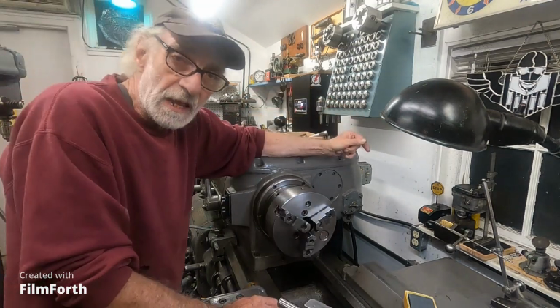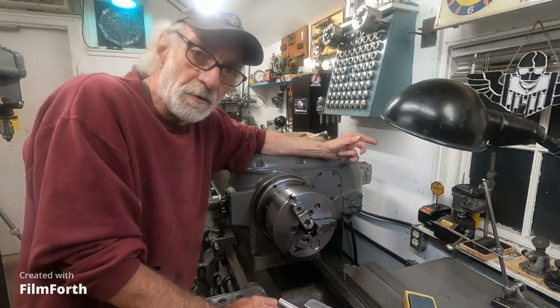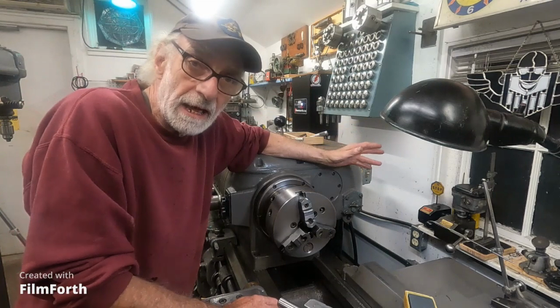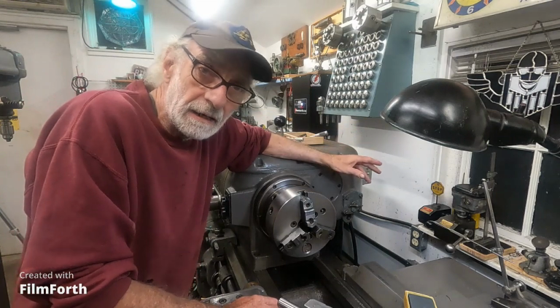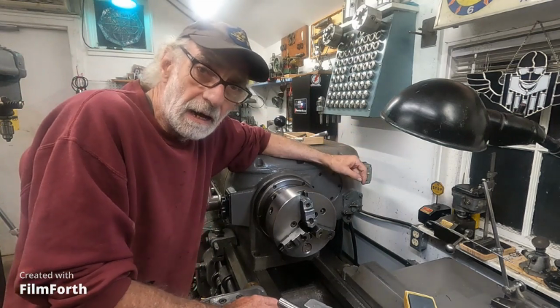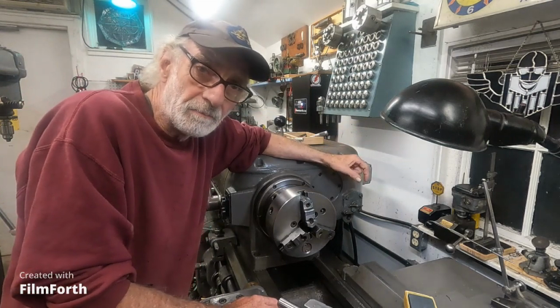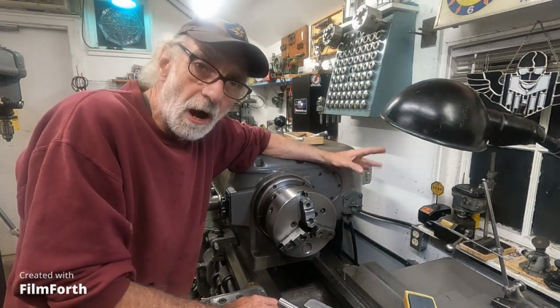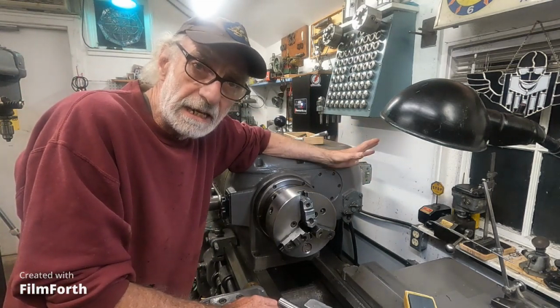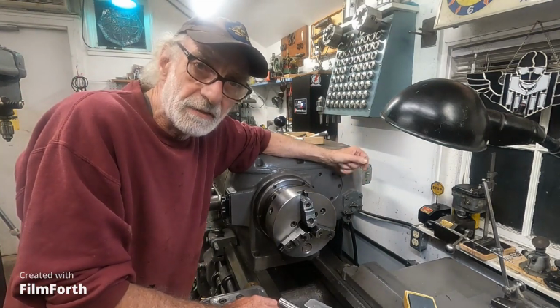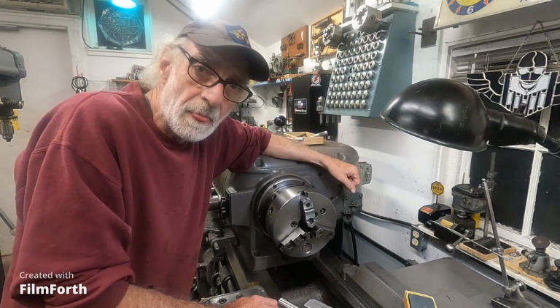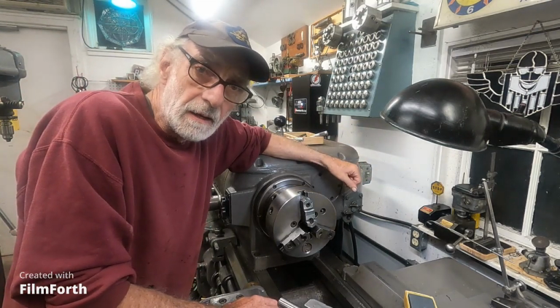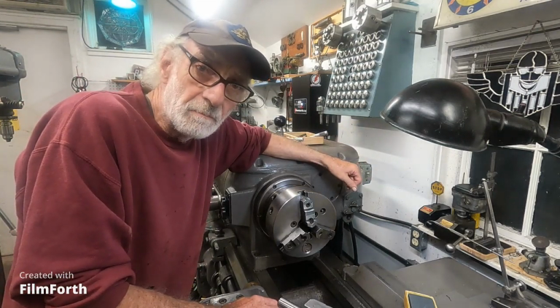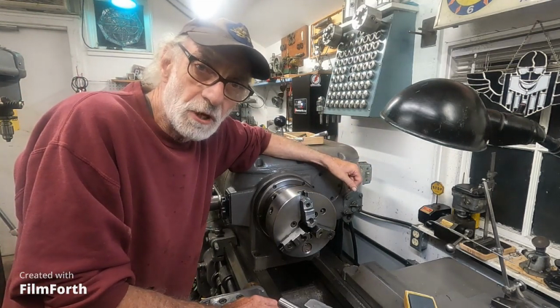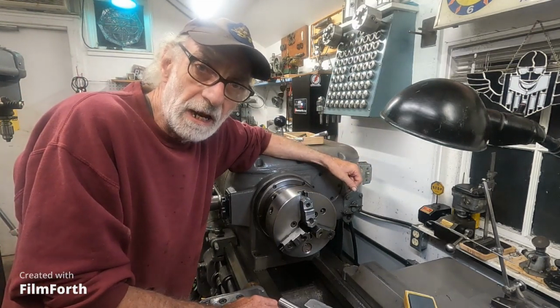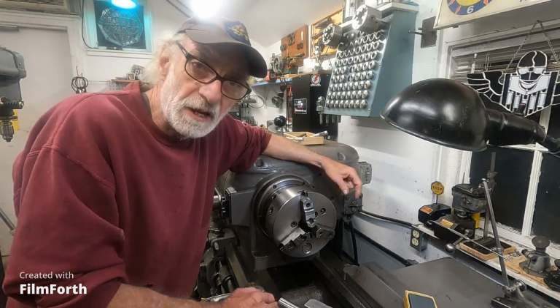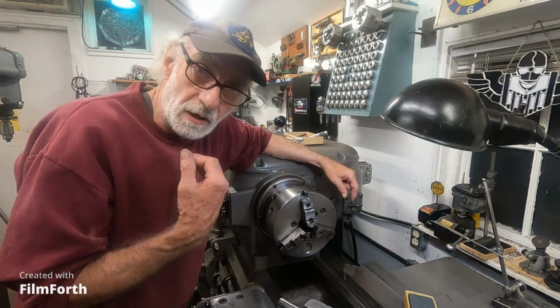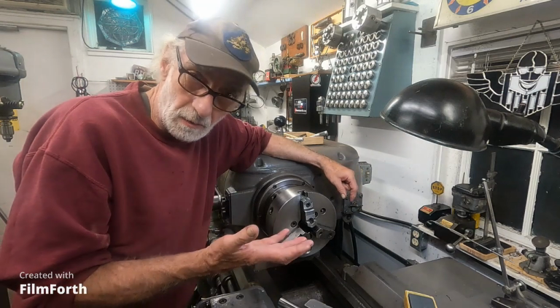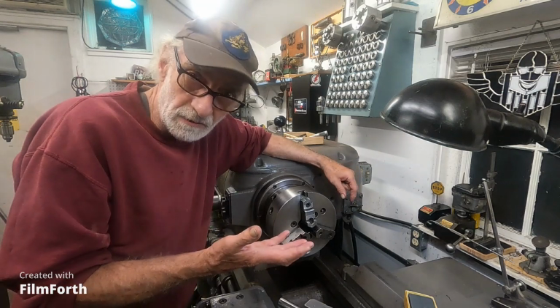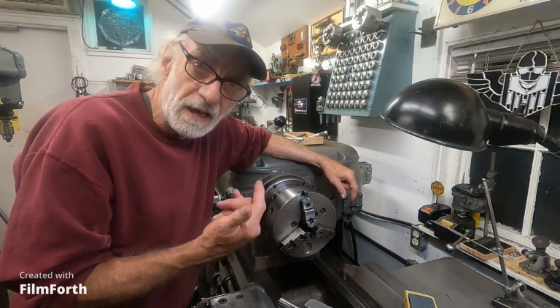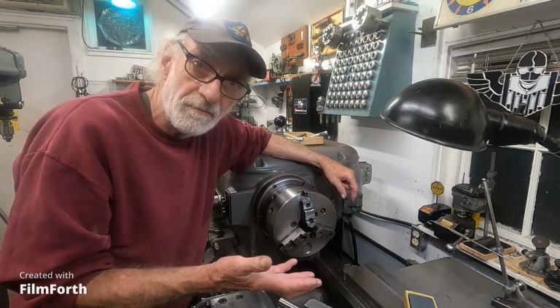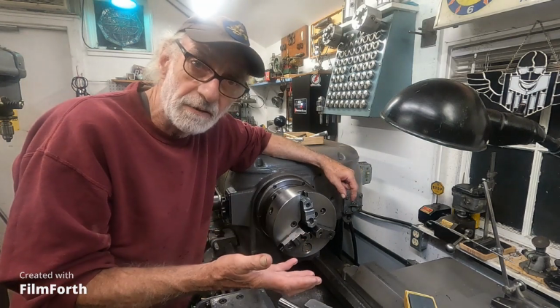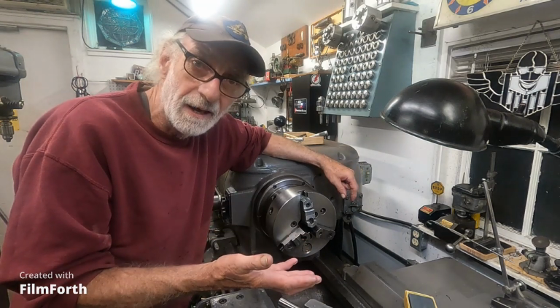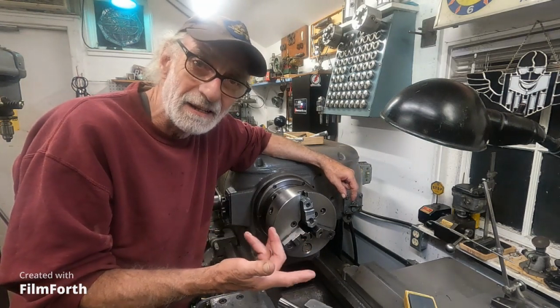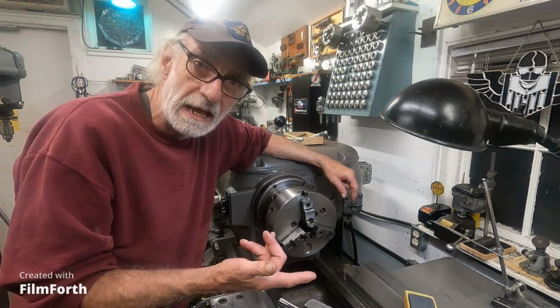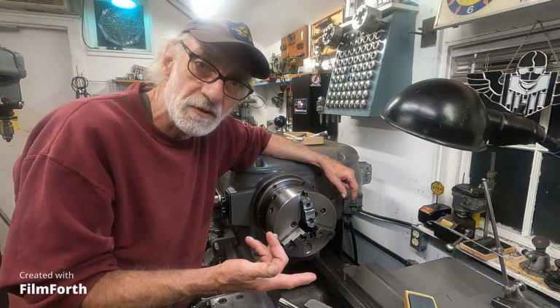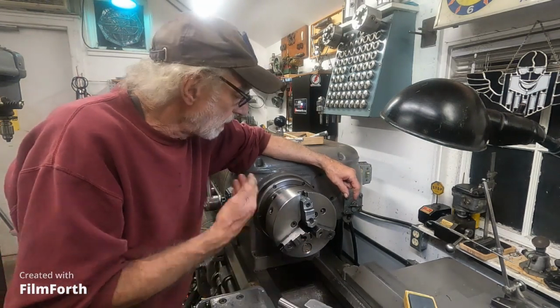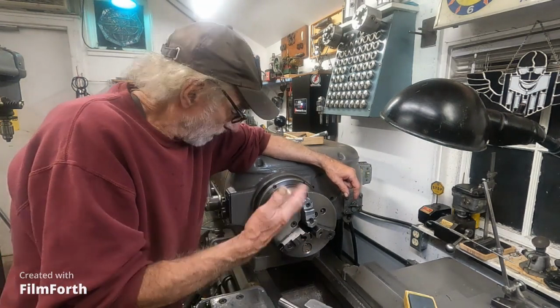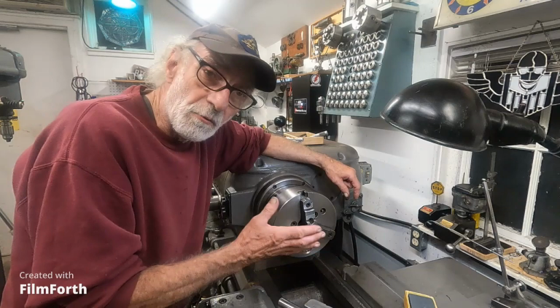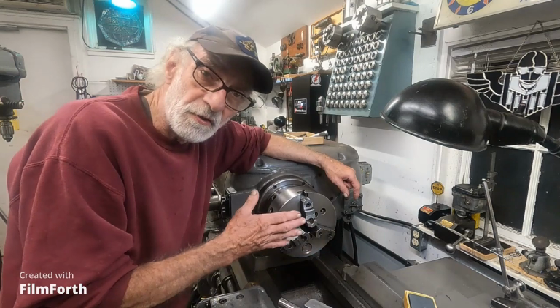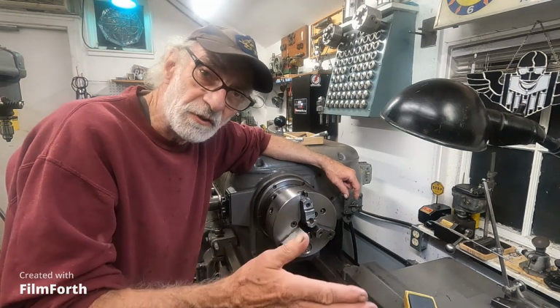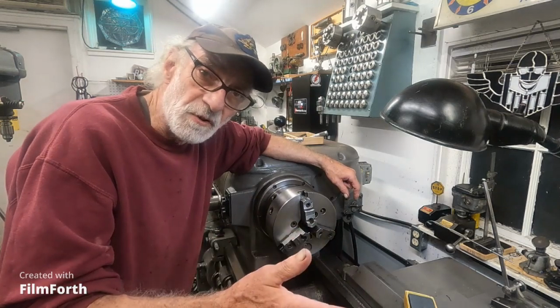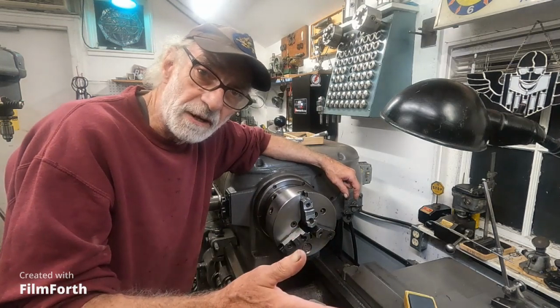If you're threading odd leads, metric threads, and you want to leave the half nuts engaged, you reverse the entire machining.